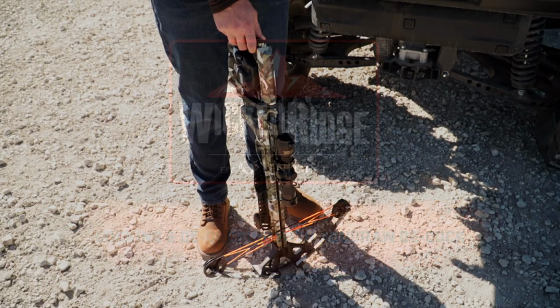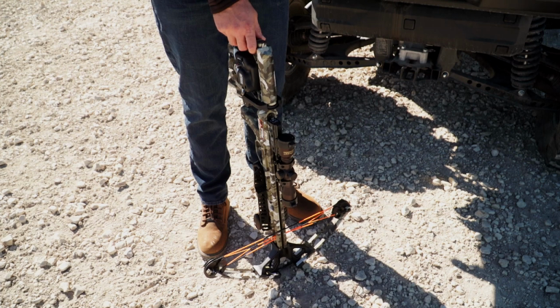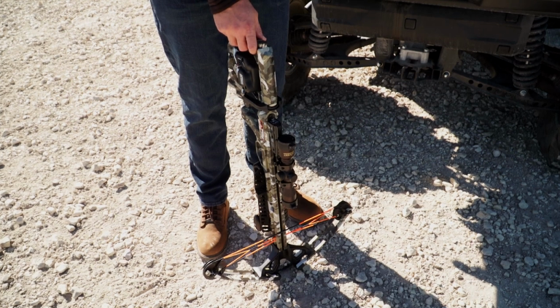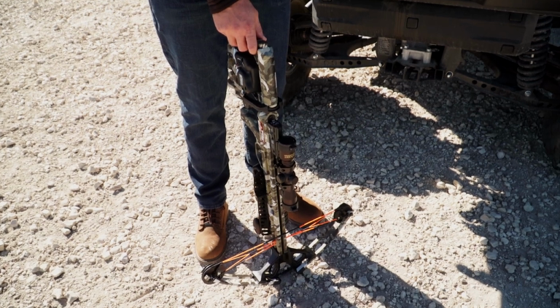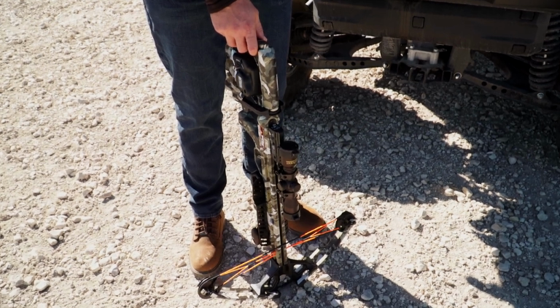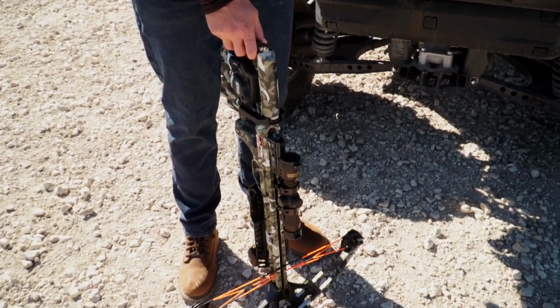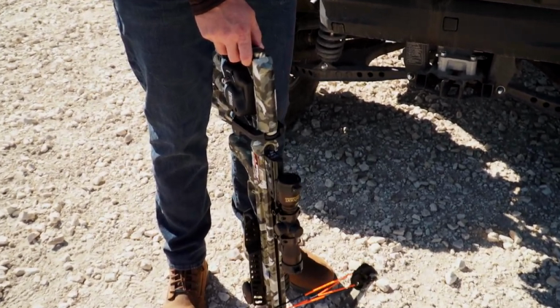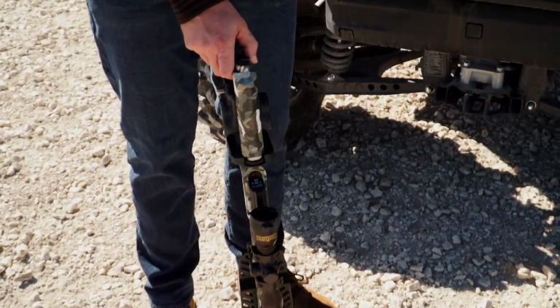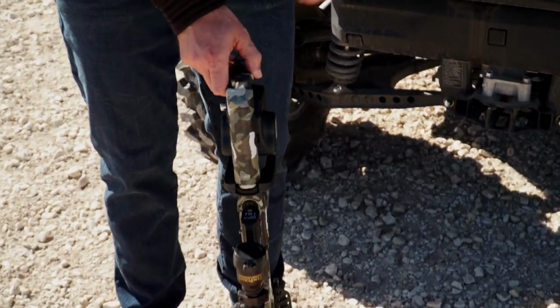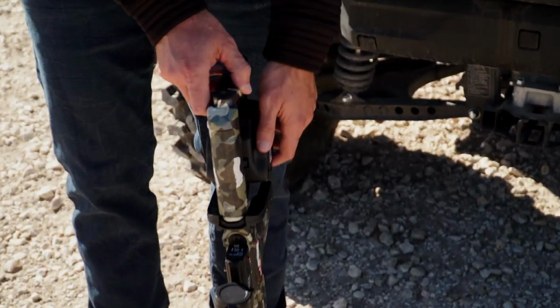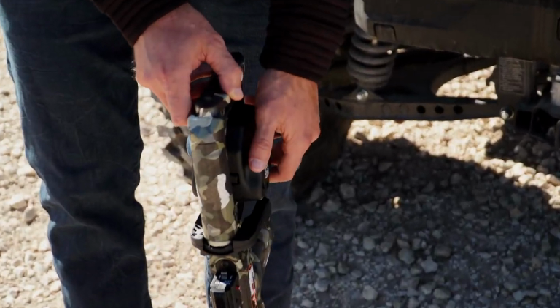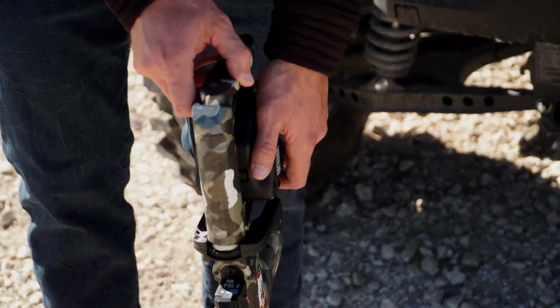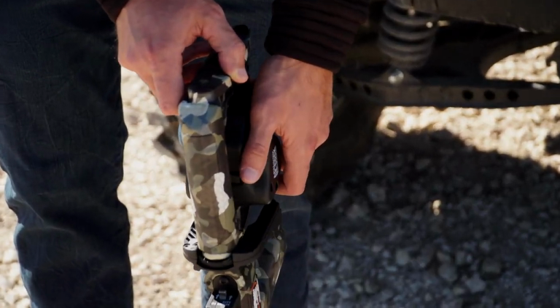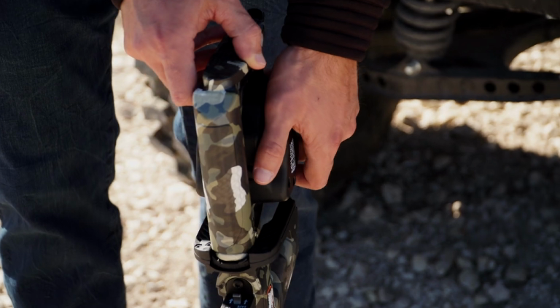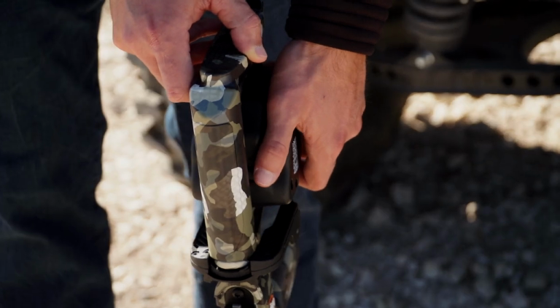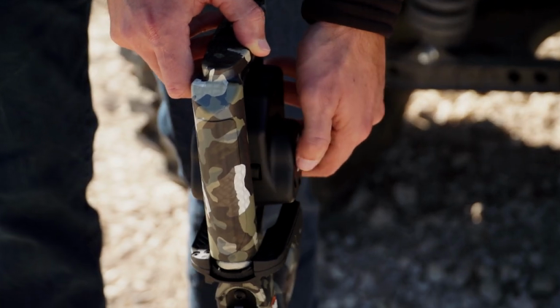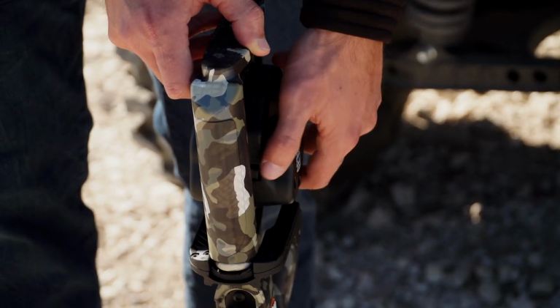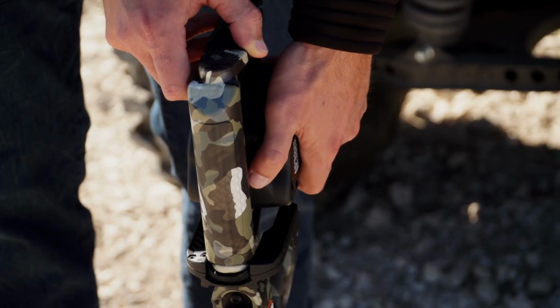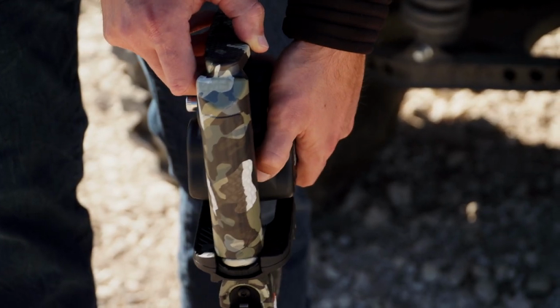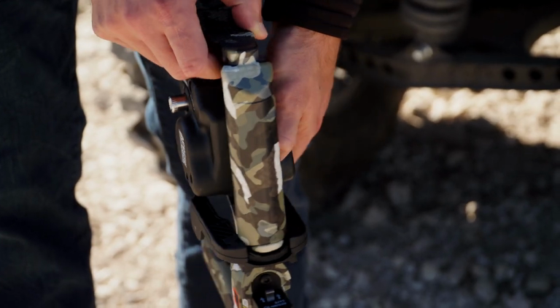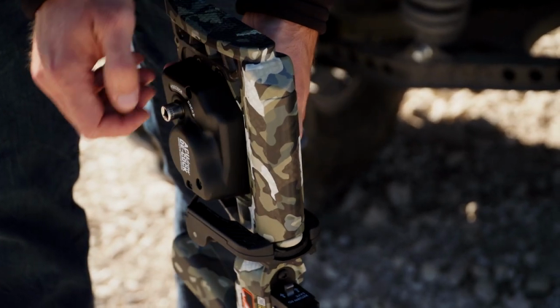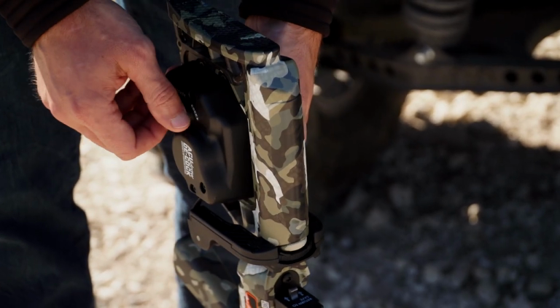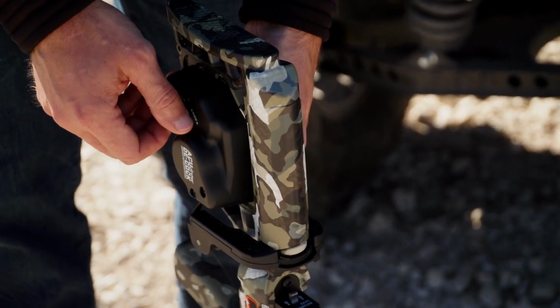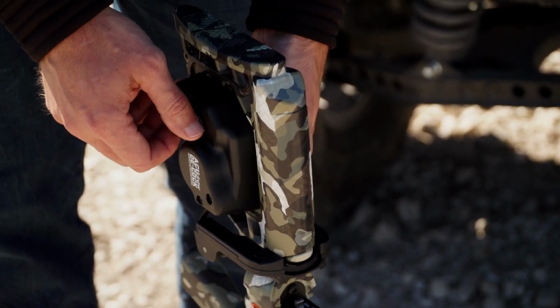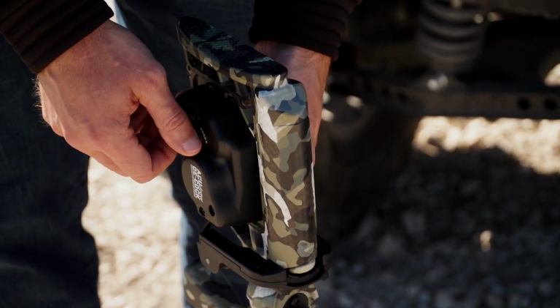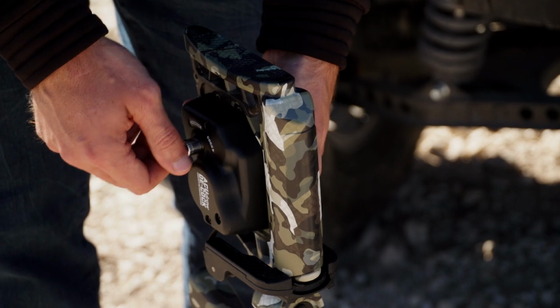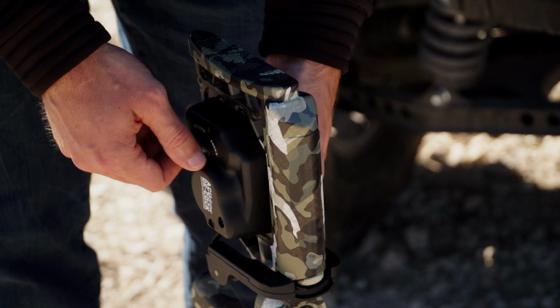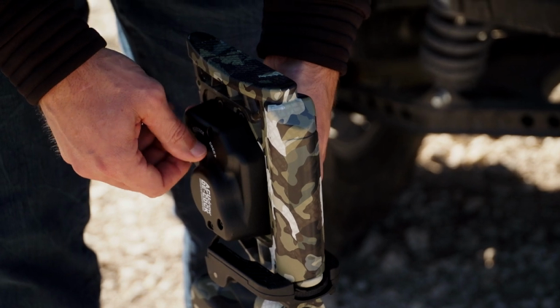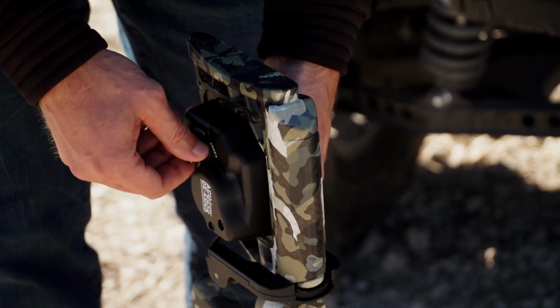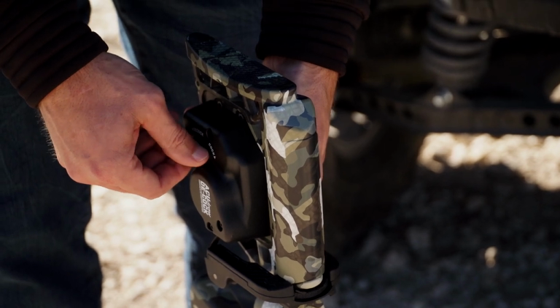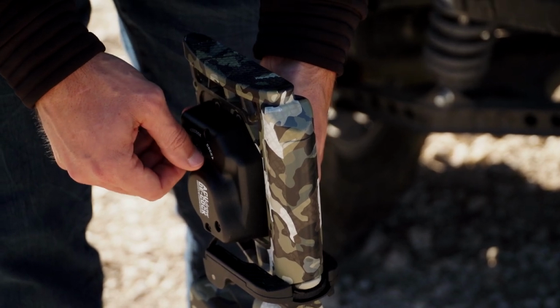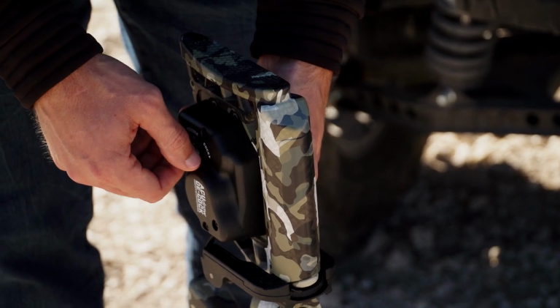To cock your crossbow with the AccuDraw decock, first depress the gear stop button on the left side of the unit while simultaneously back winding the crank collar on the right side of the unit.